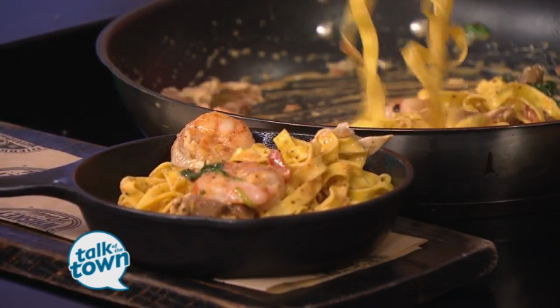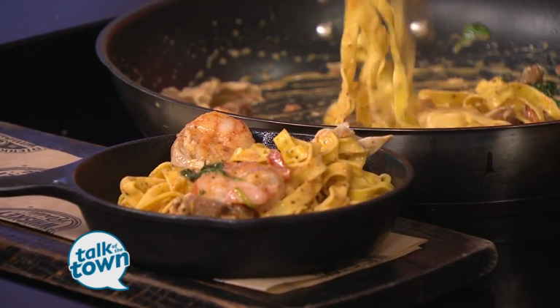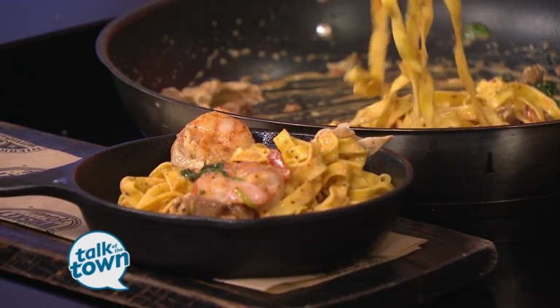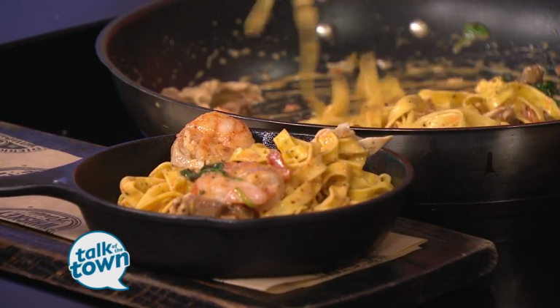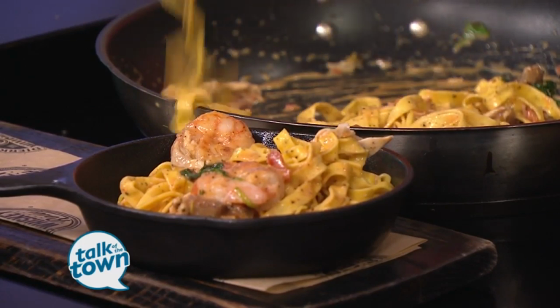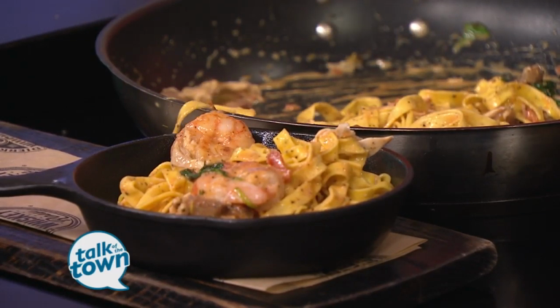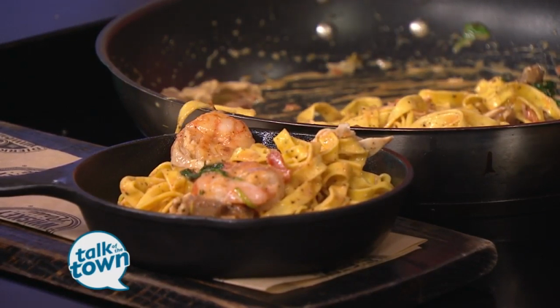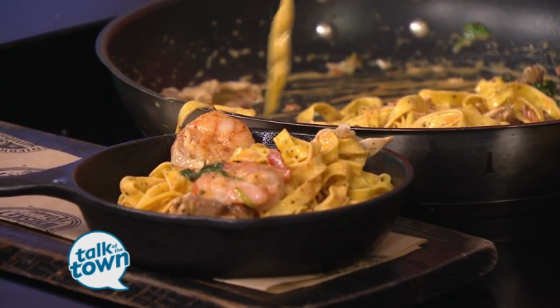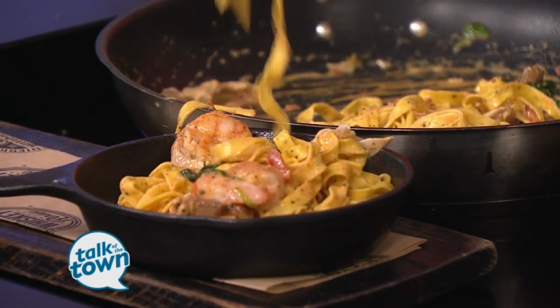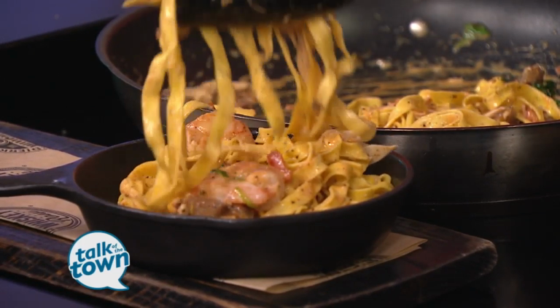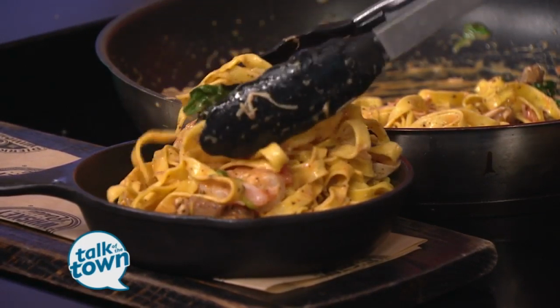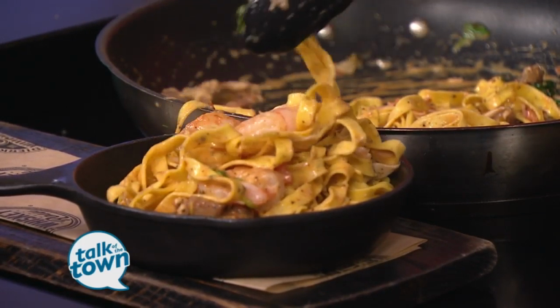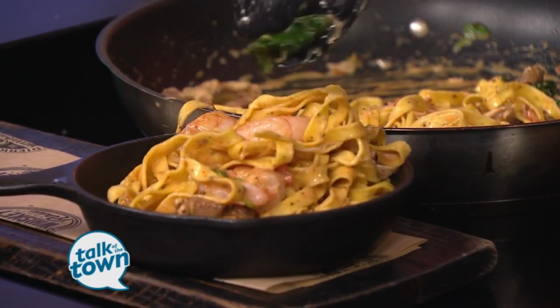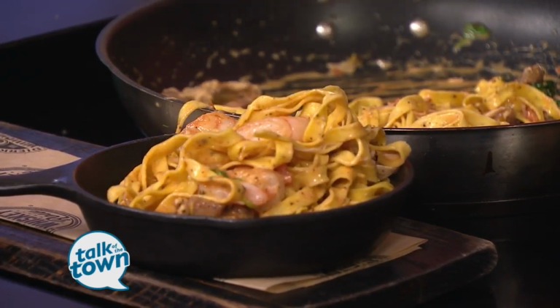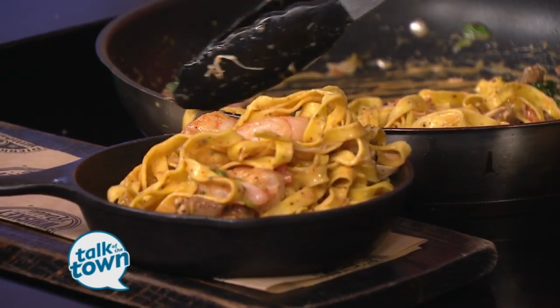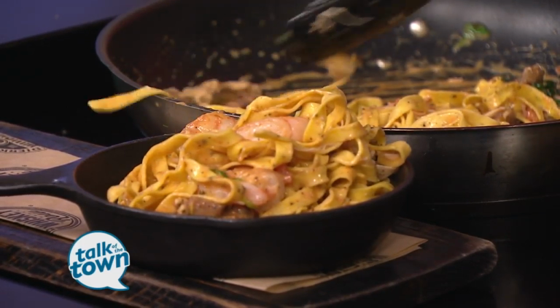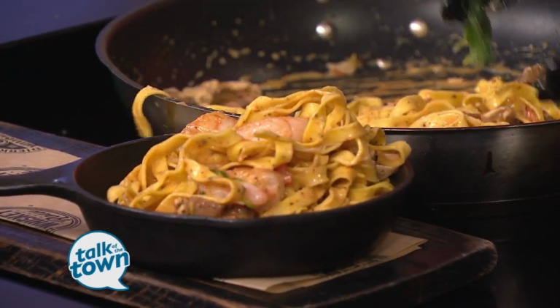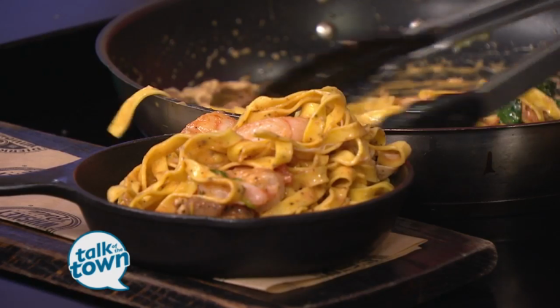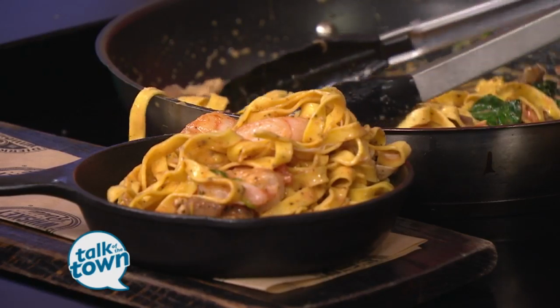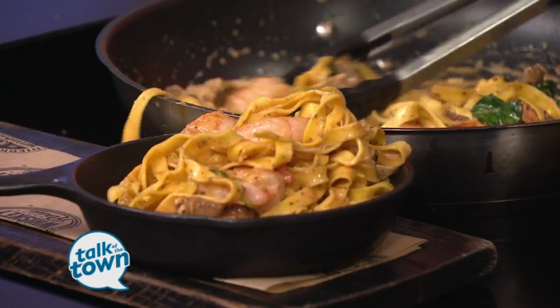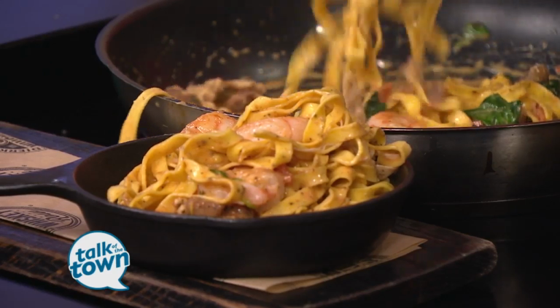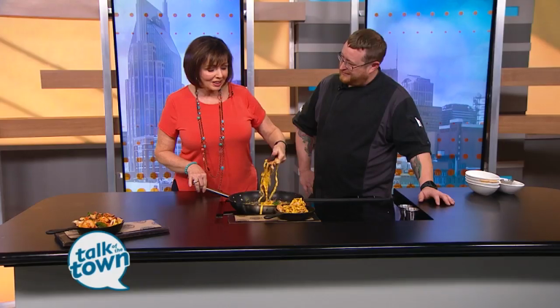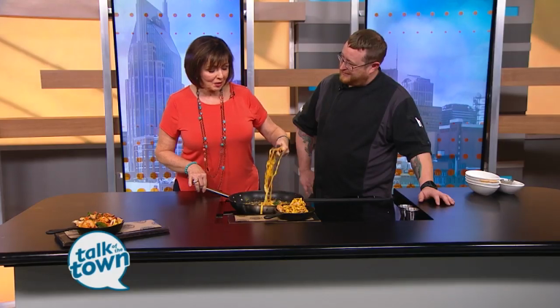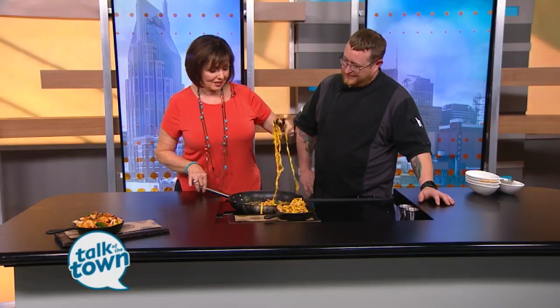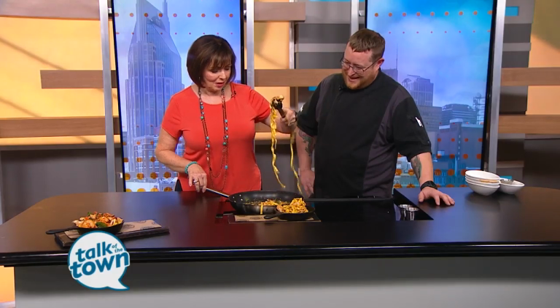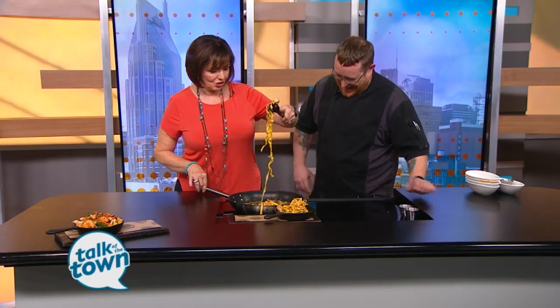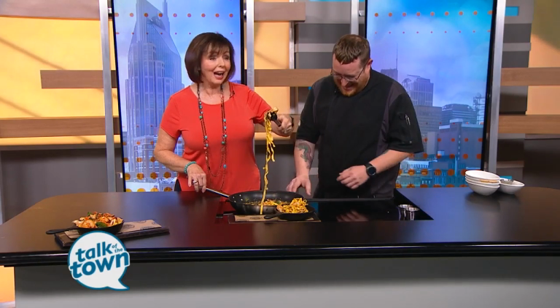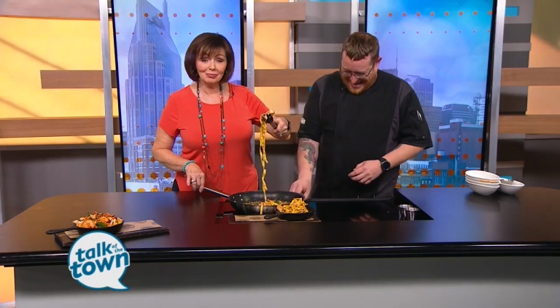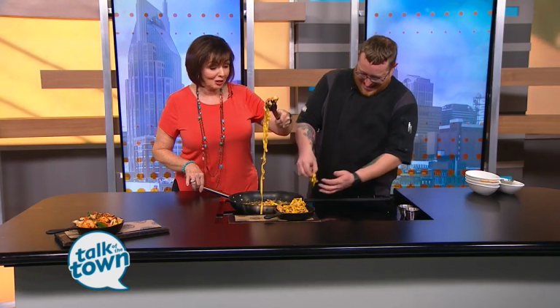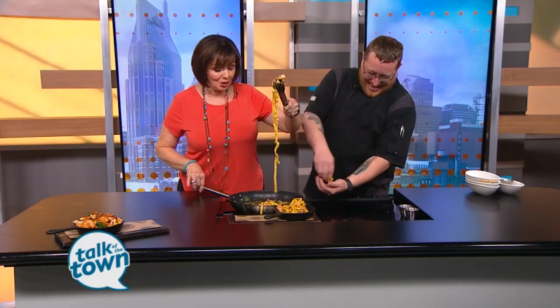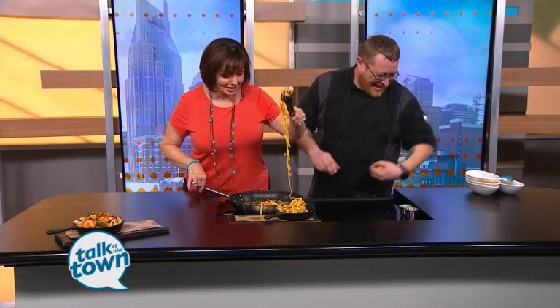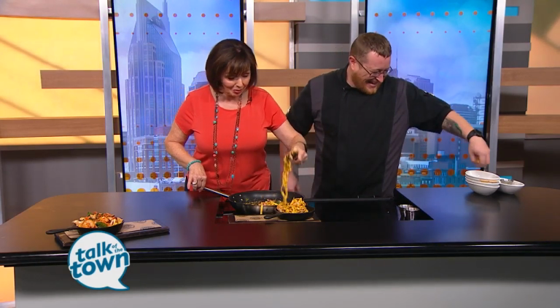And a good bit of shrimp, too. We don't like to spare out — we like to make sure everybody gets a good helping of what they're eating. You won't make this big a mess at home. I'm totally throwing the pasta everywhere.